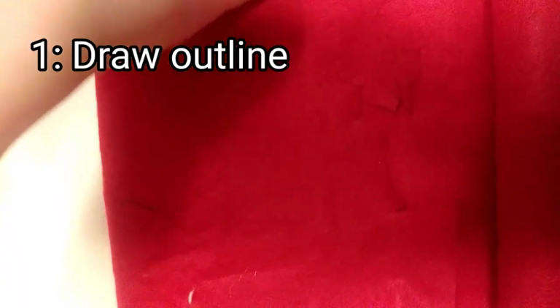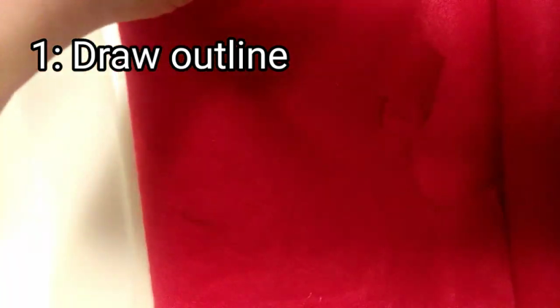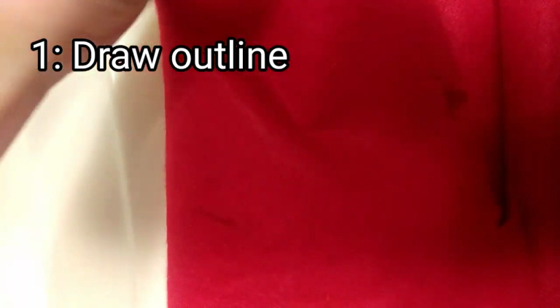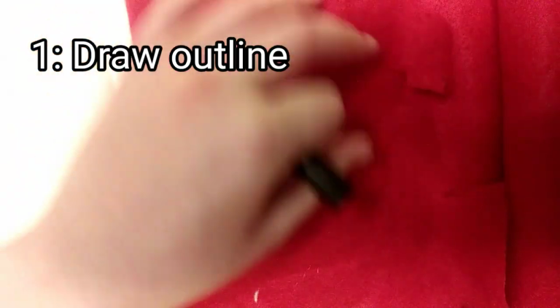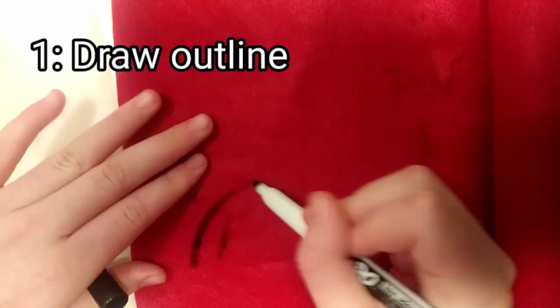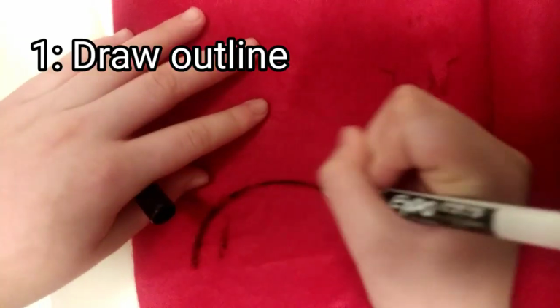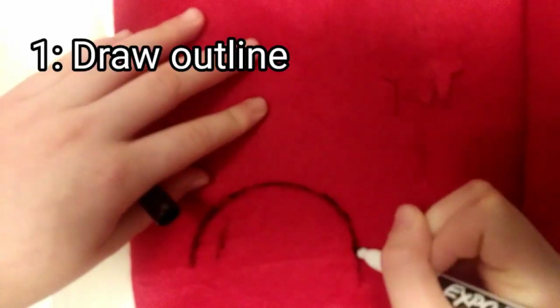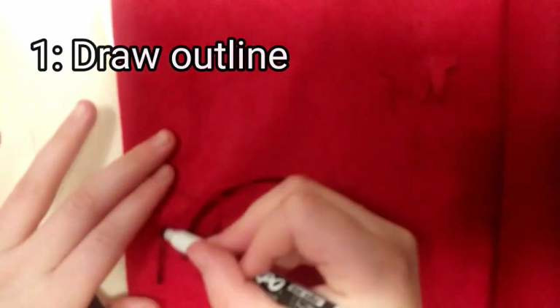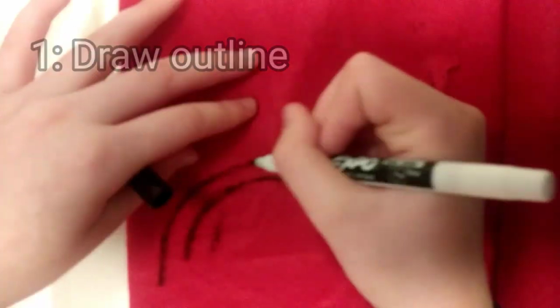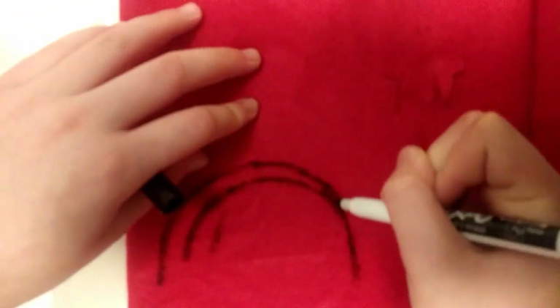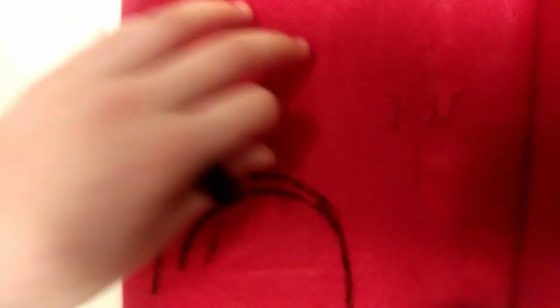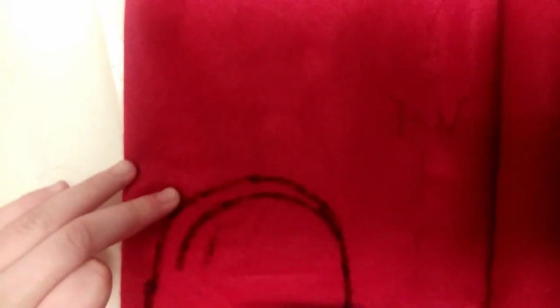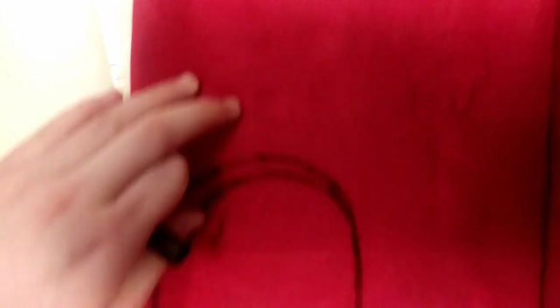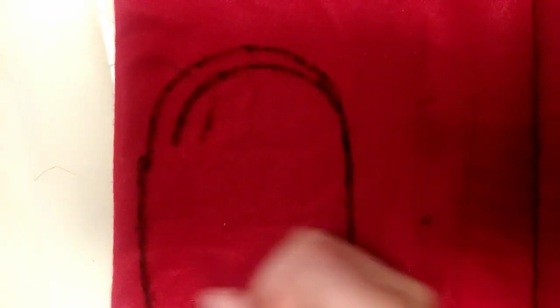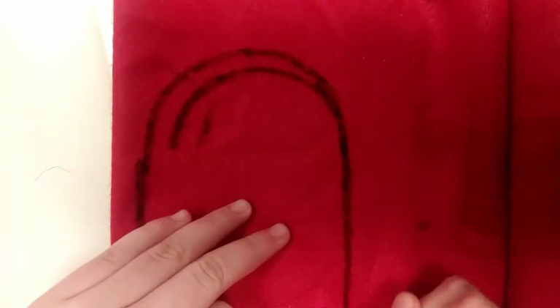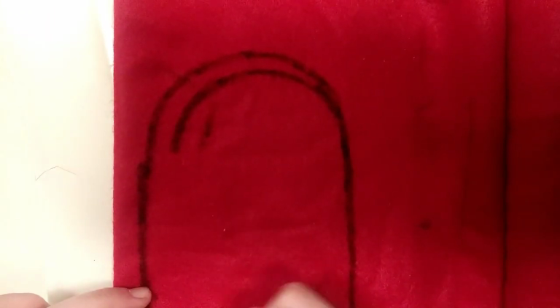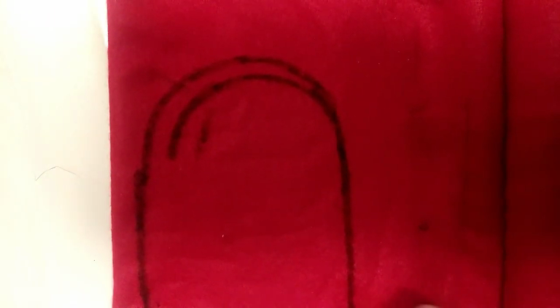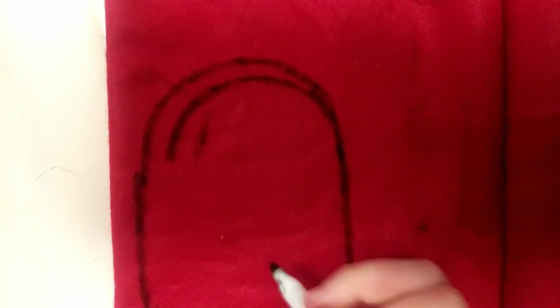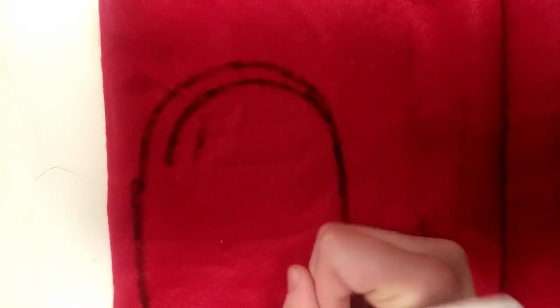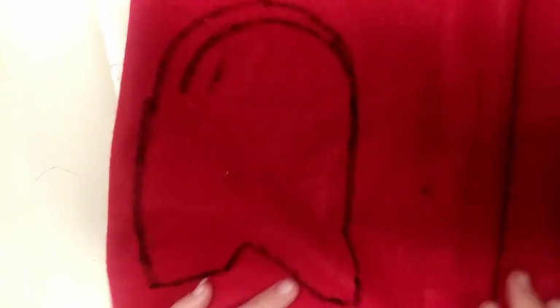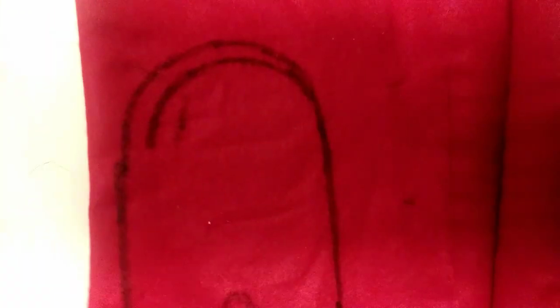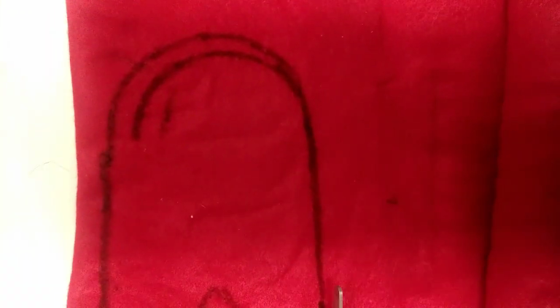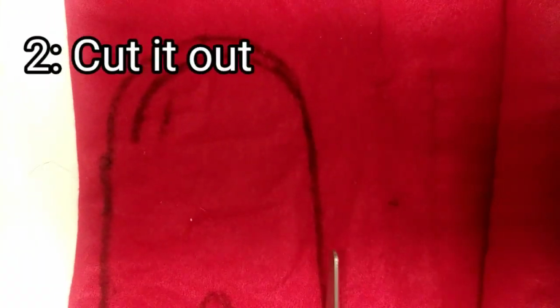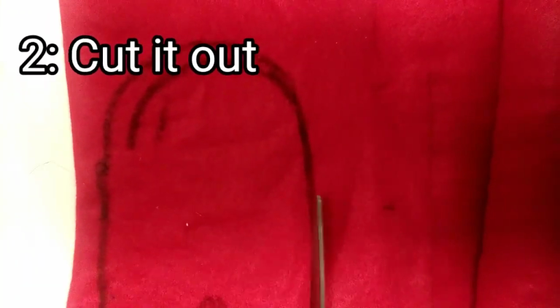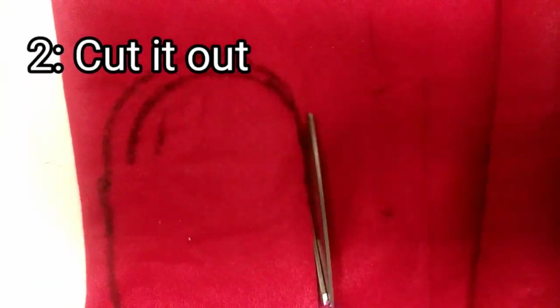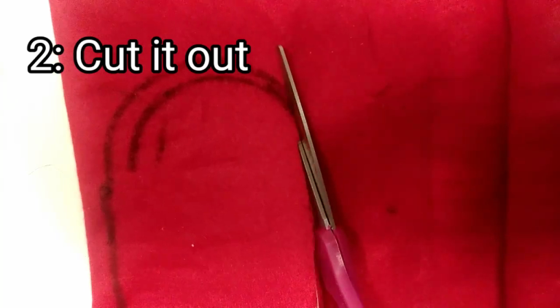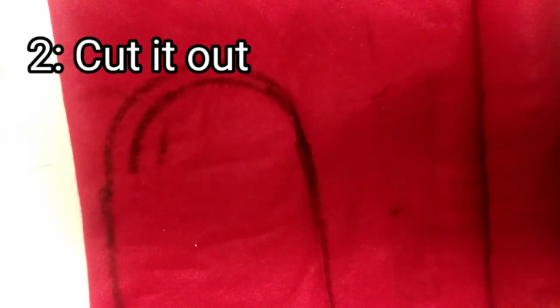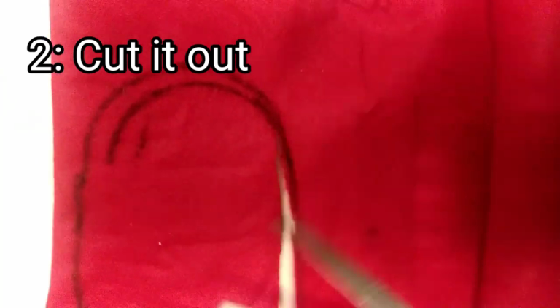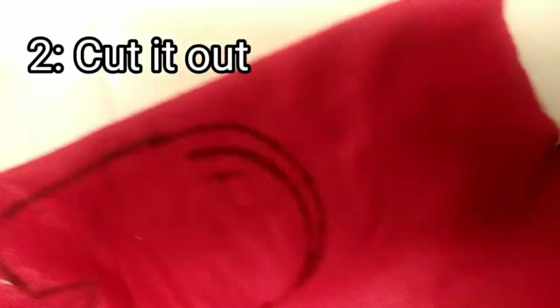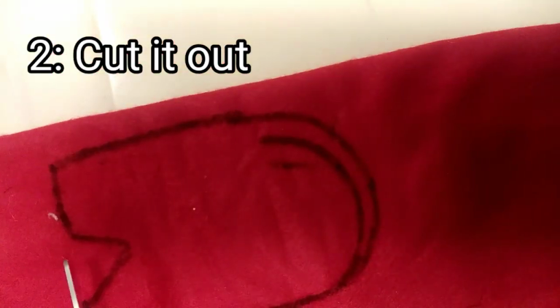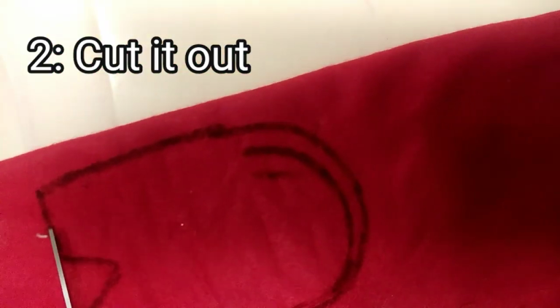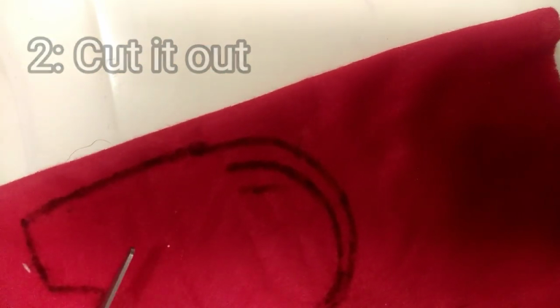First step is to draw the outline. I'm folding the felt so when I draw the outline and cut it out, there's two of them. Second step is to cut it out — just cut it out, and since we folded the felt, now we have two of them.